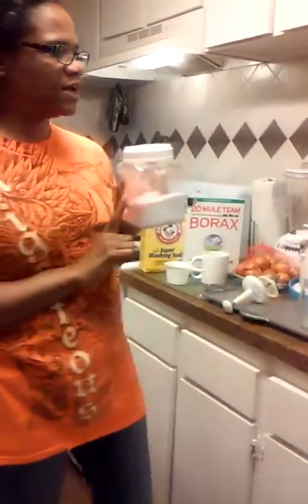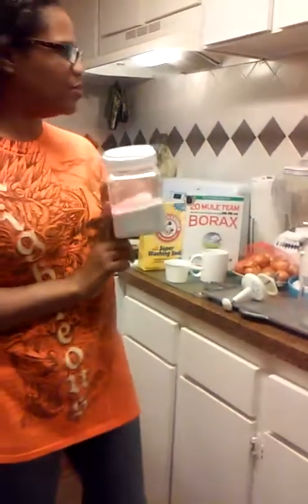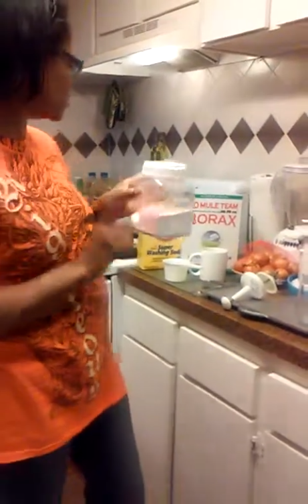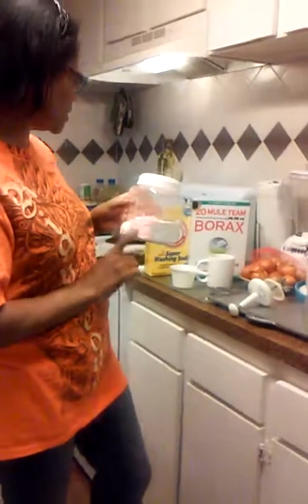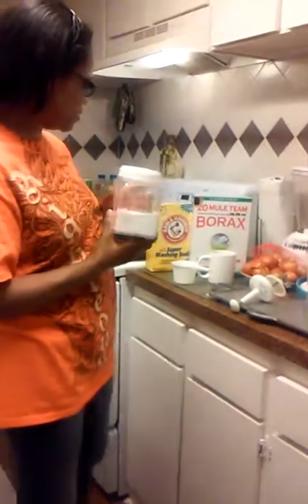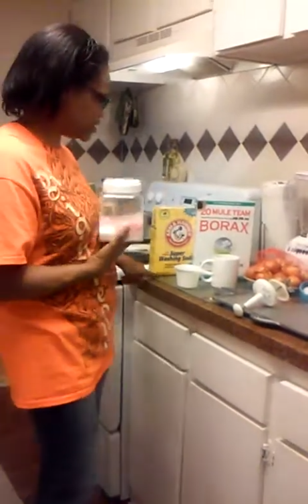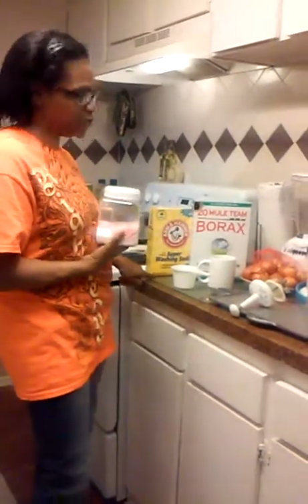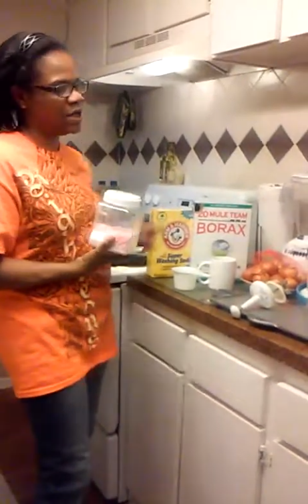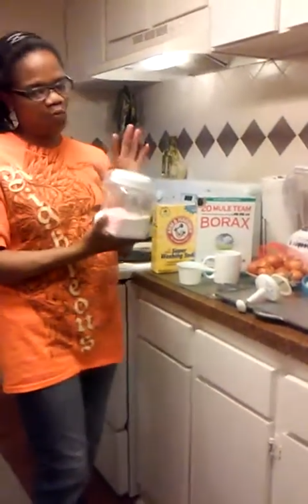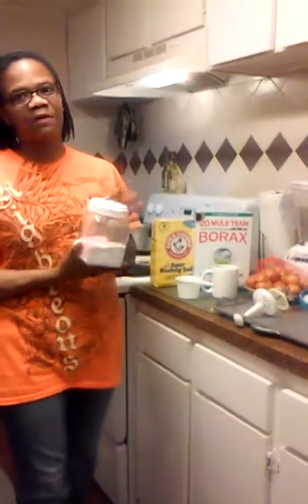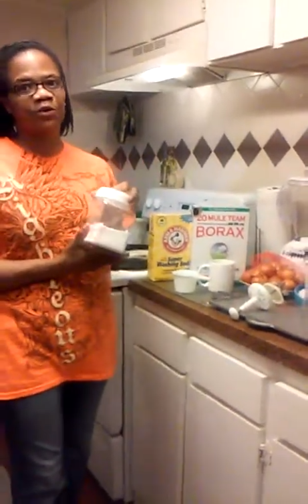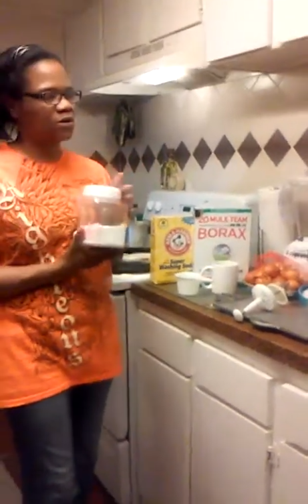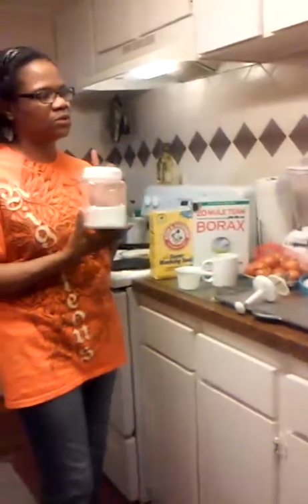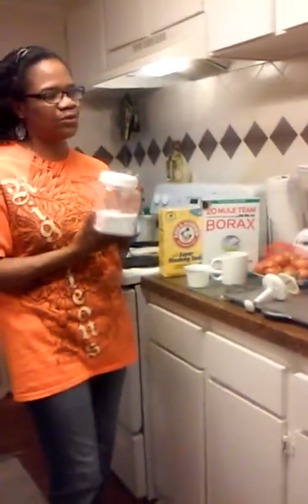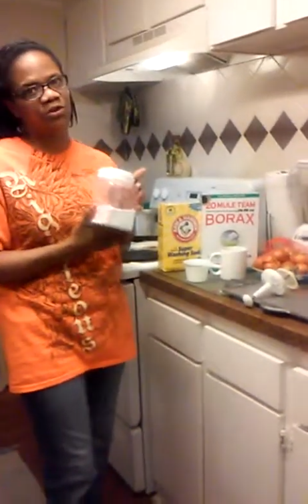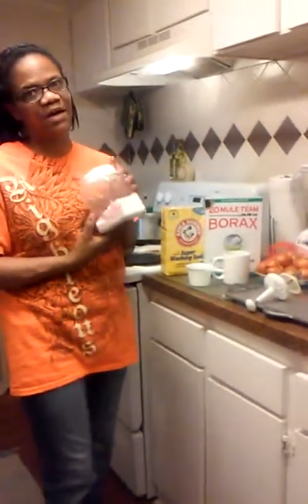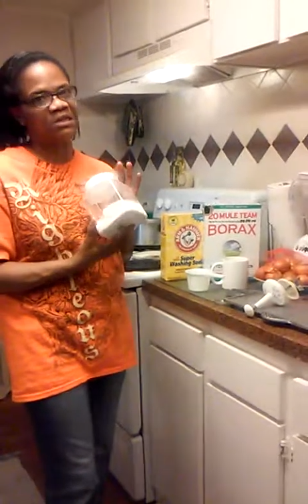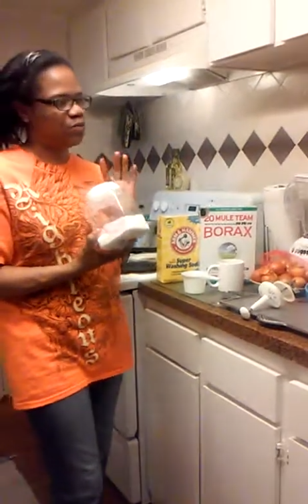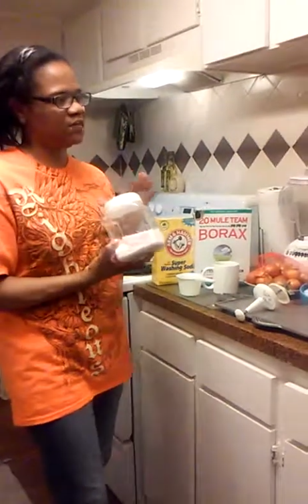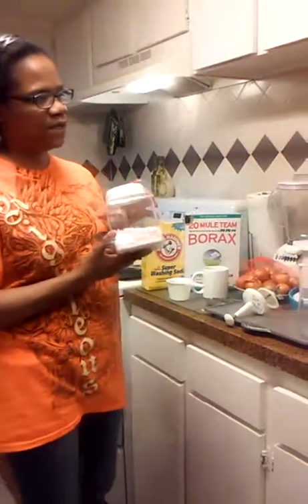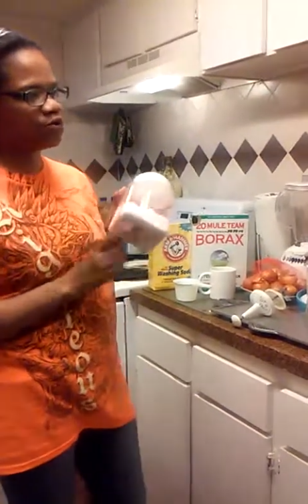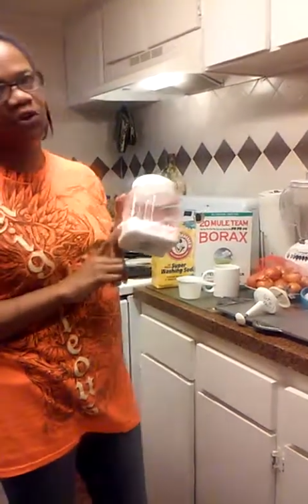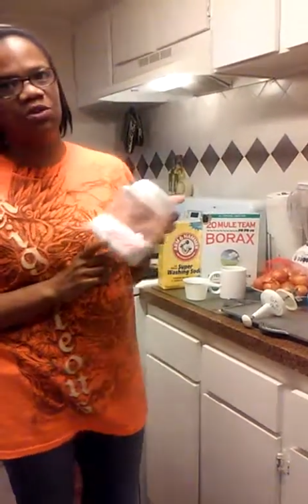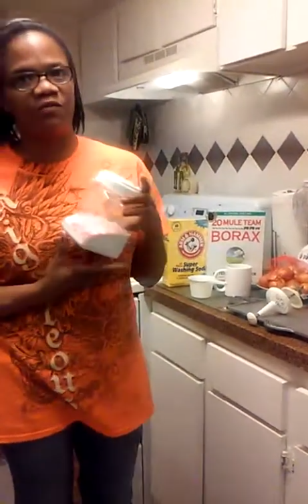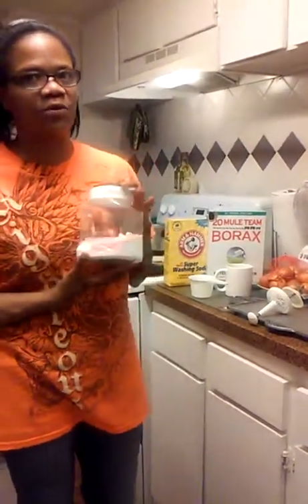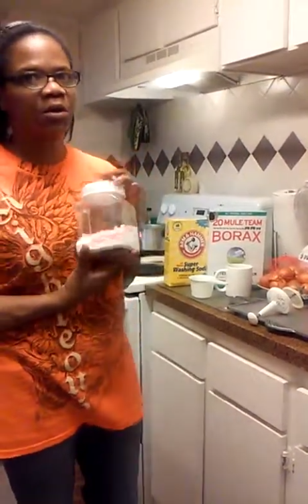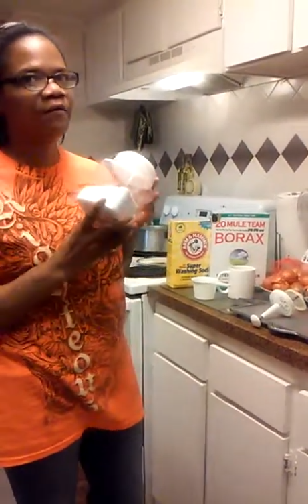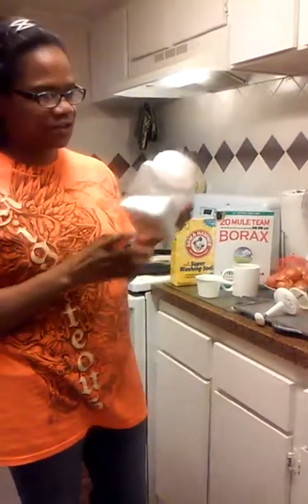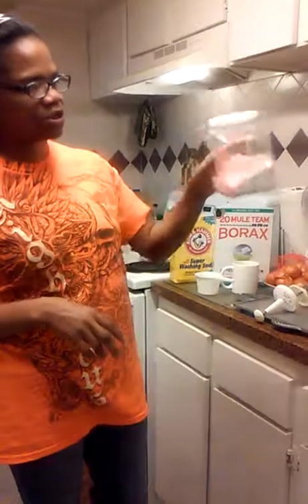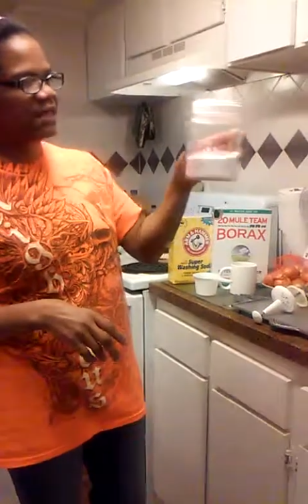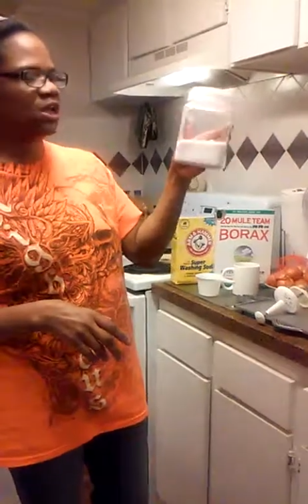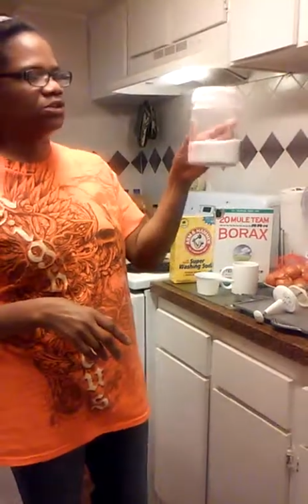With one cup of borax, one cup of washing soda, and one cup of soap, this will produce 32 ounces, which will give you anywhere between 32 to 54 loads of laundry detergent. This should last you a year.